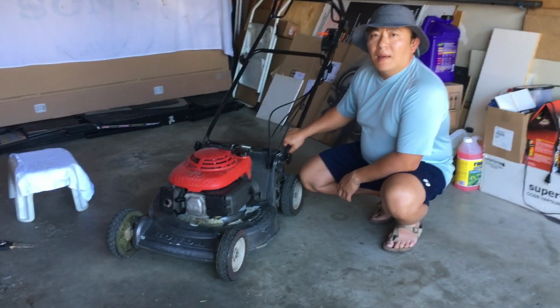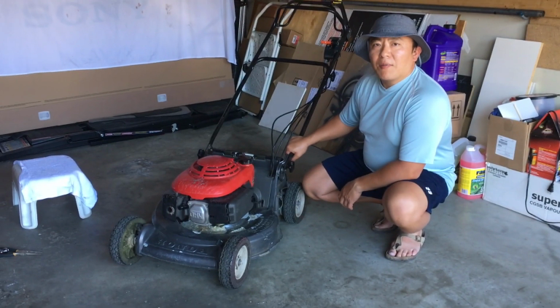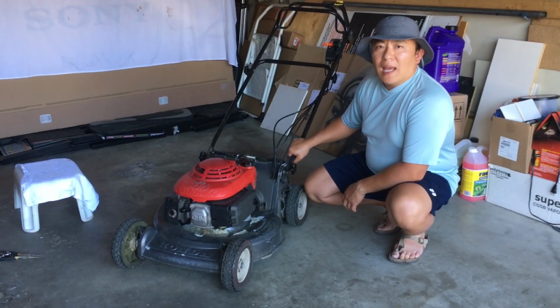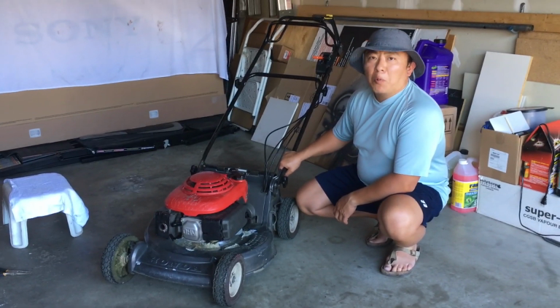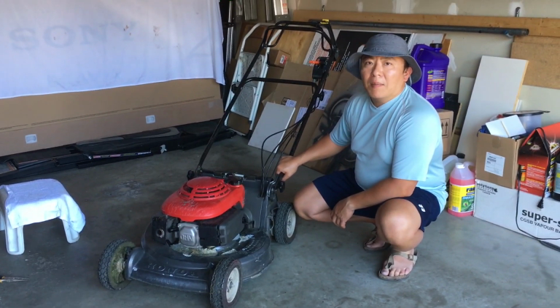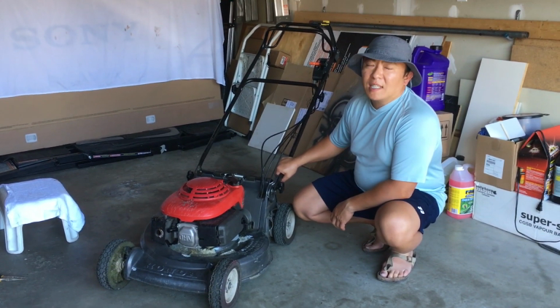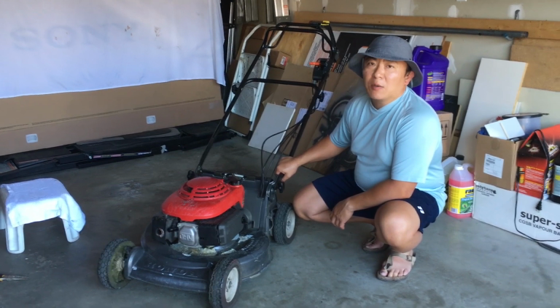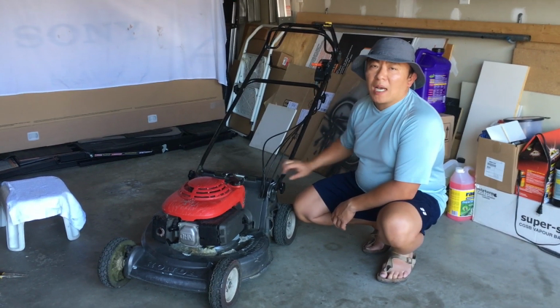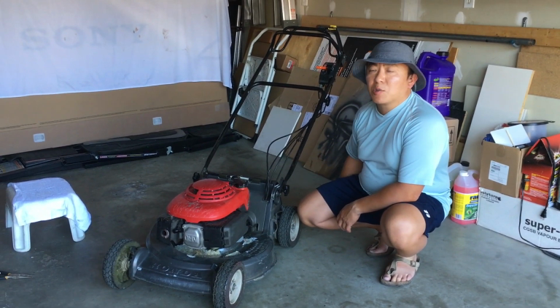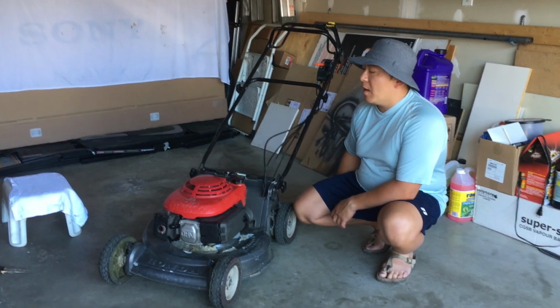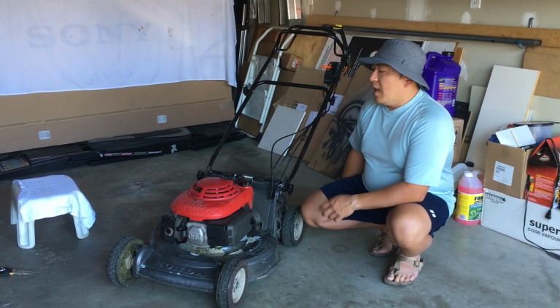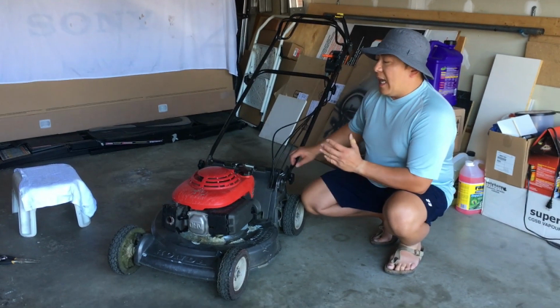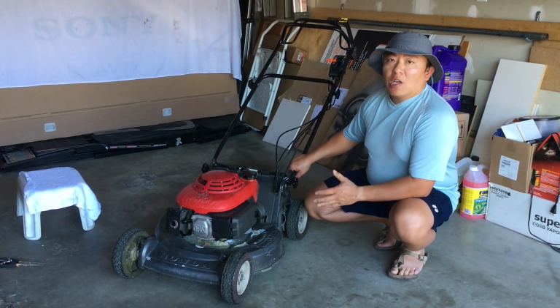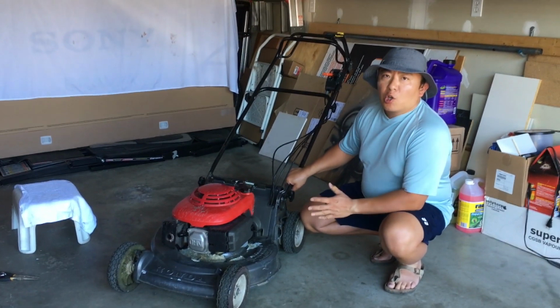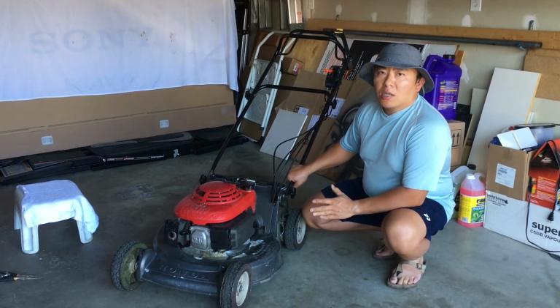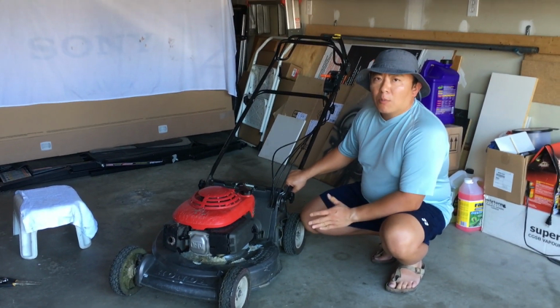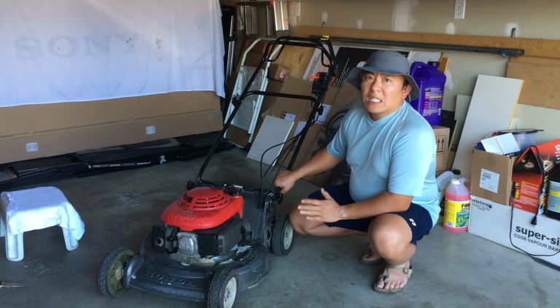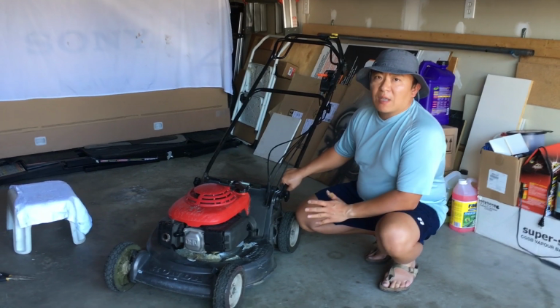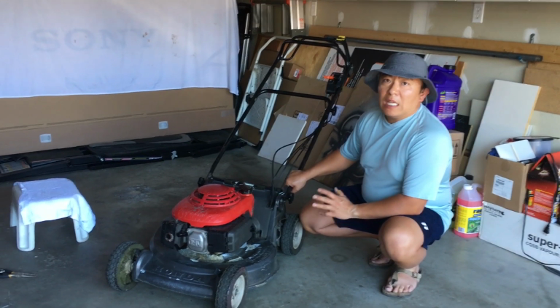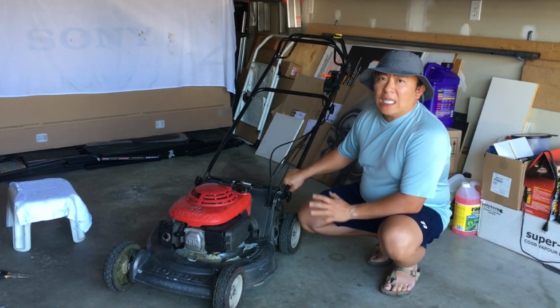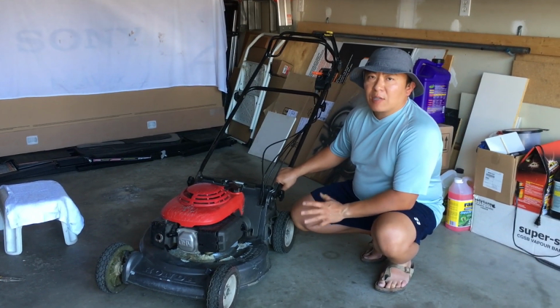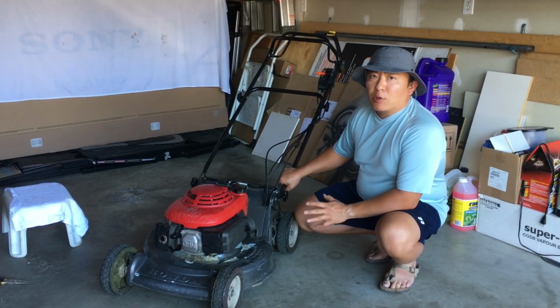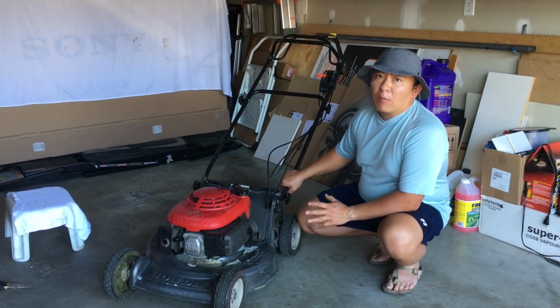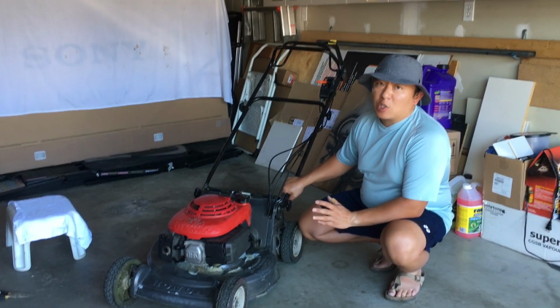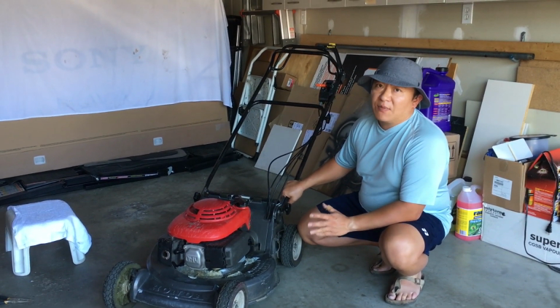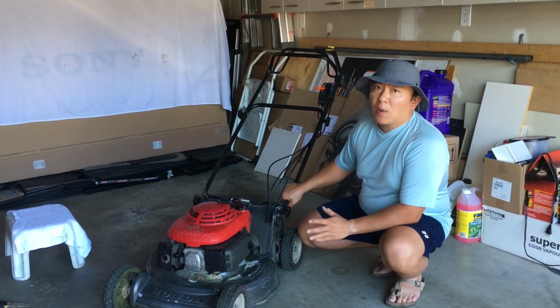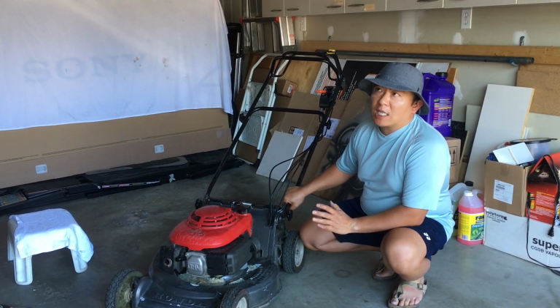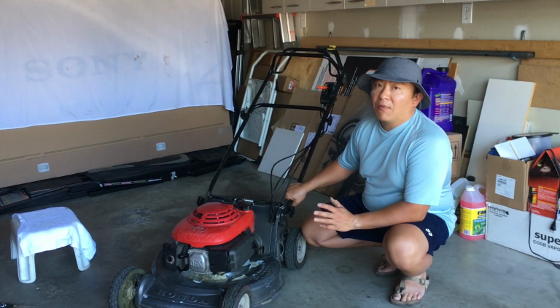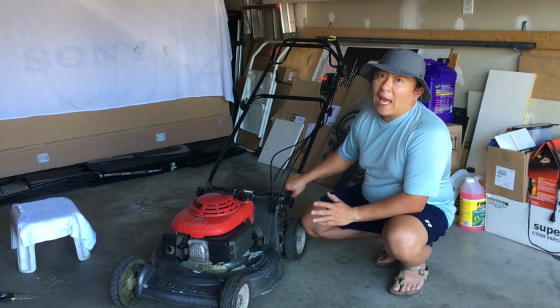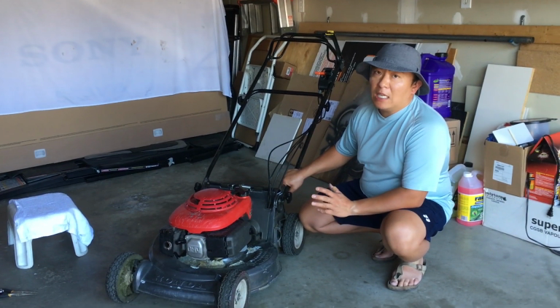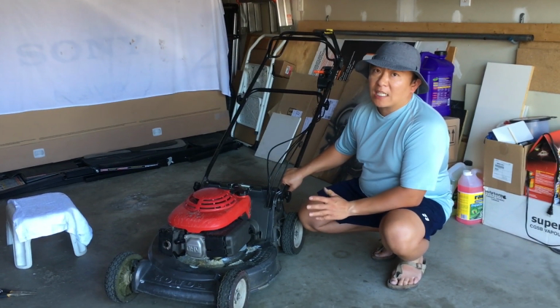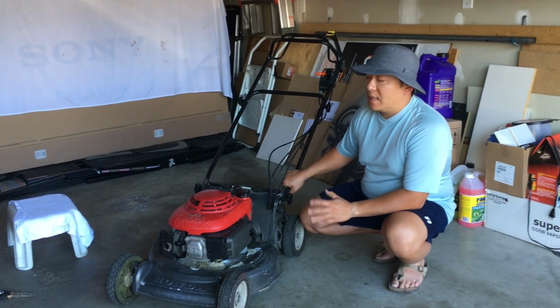Hello everyone and welcome. In today's video I'm going to show you guys how to repair the engine on your Honda lawnmower, specifically the GX series of motors covering models GXV120, GXV140, and the GXV160.